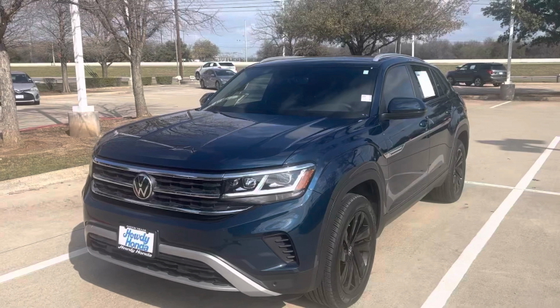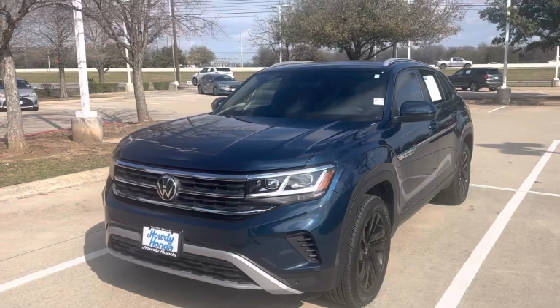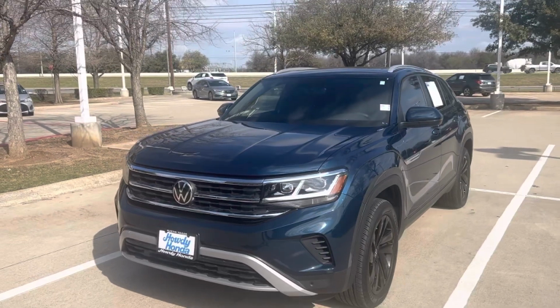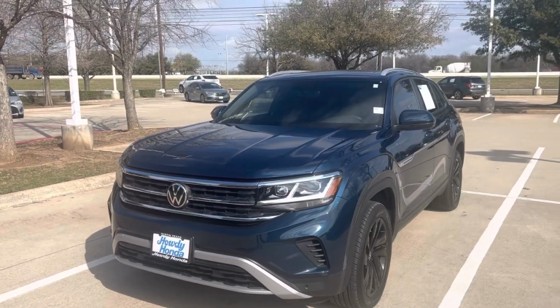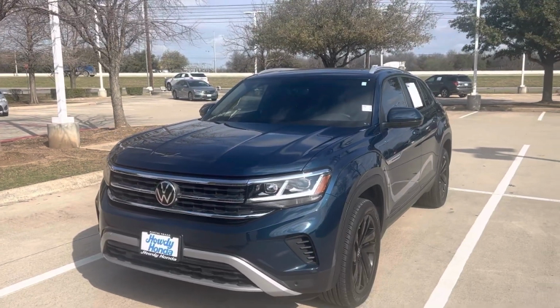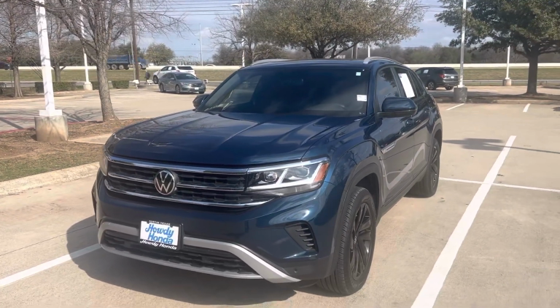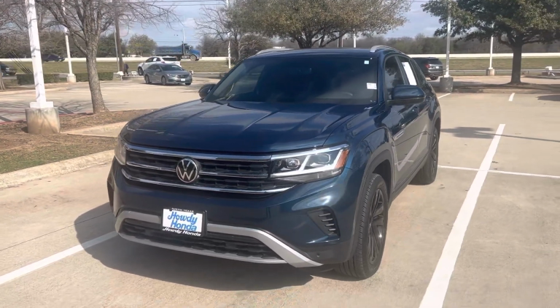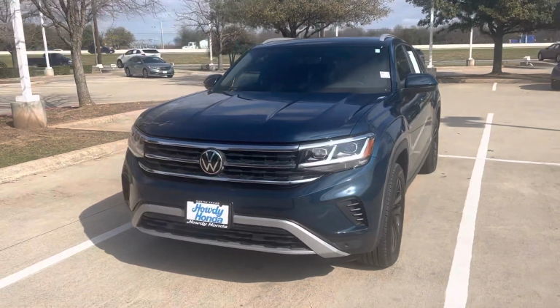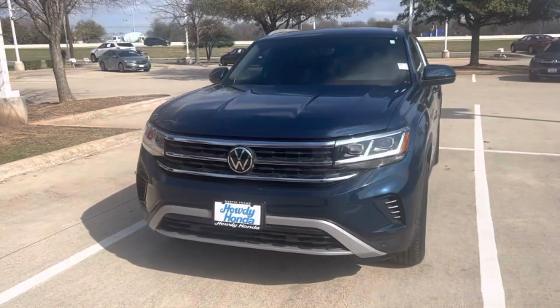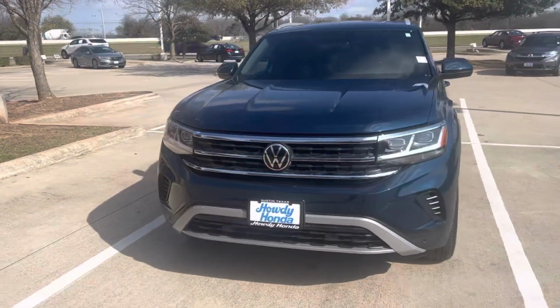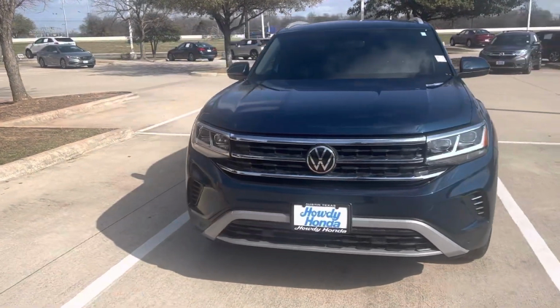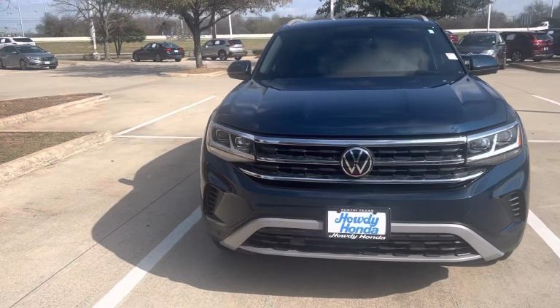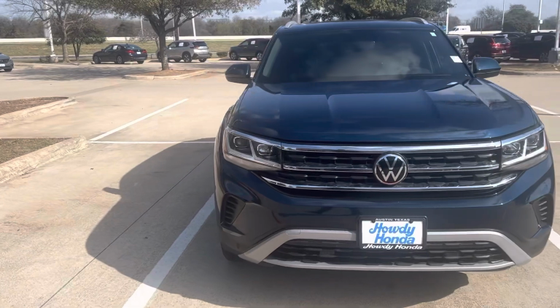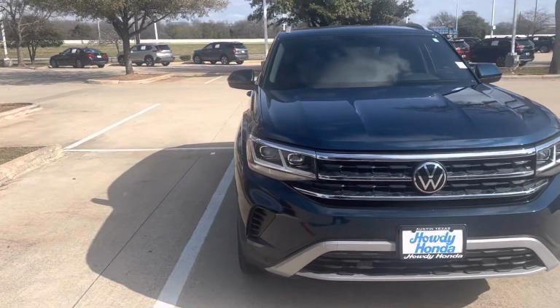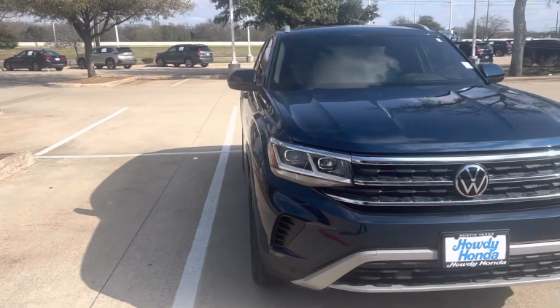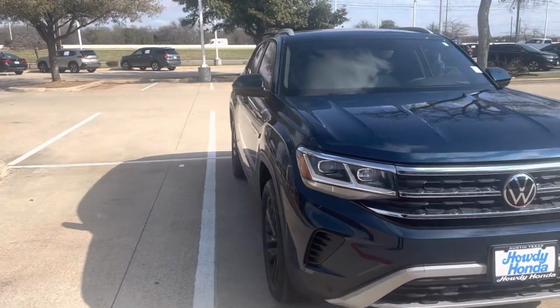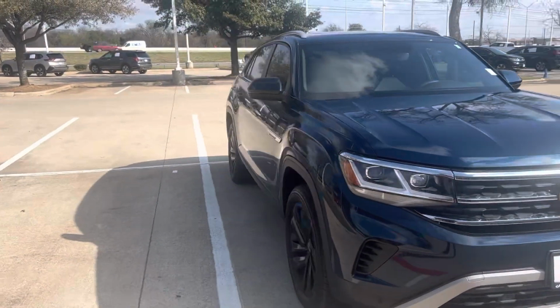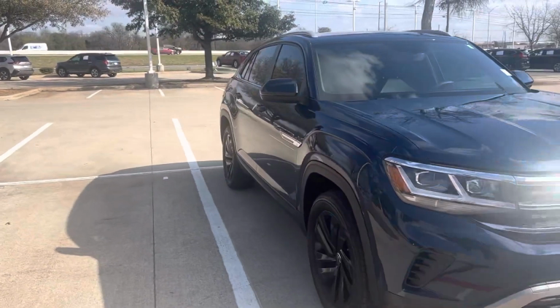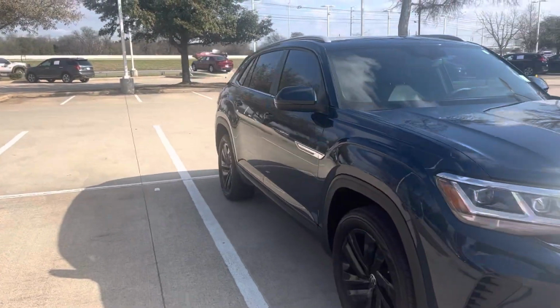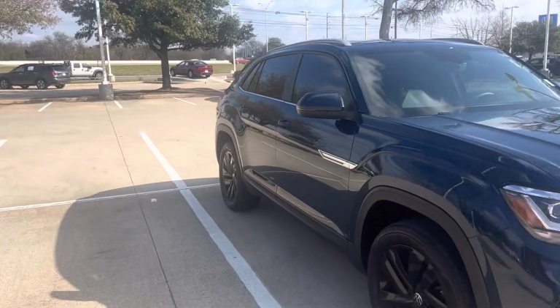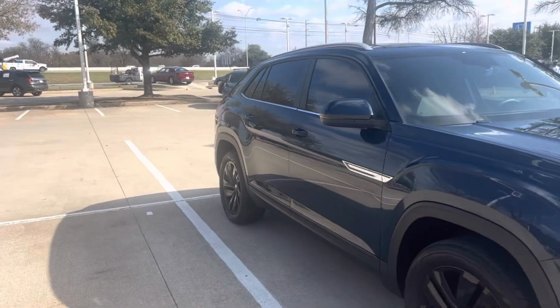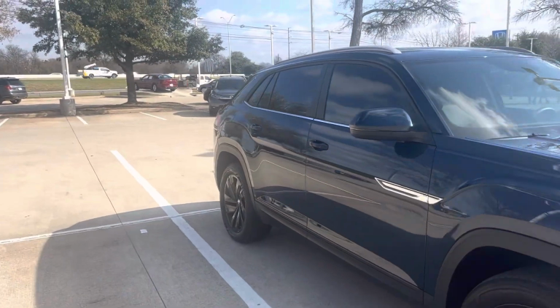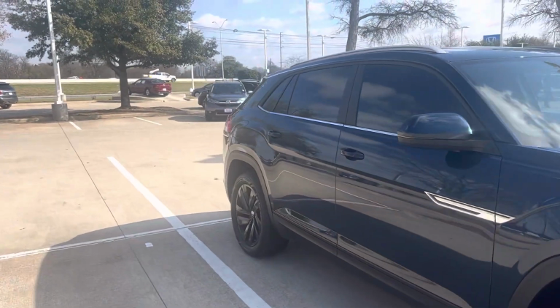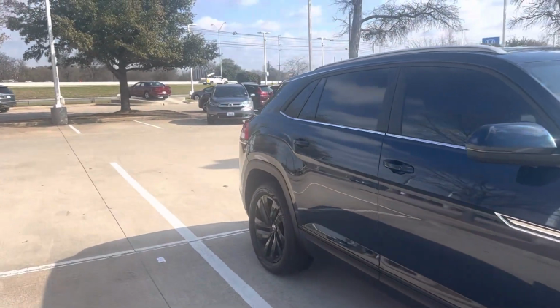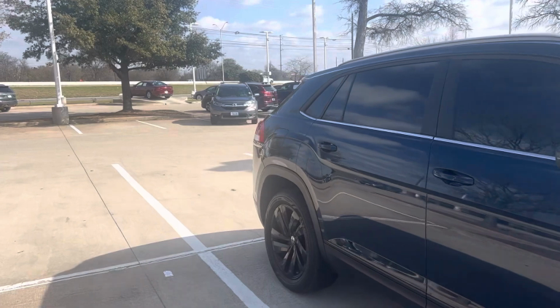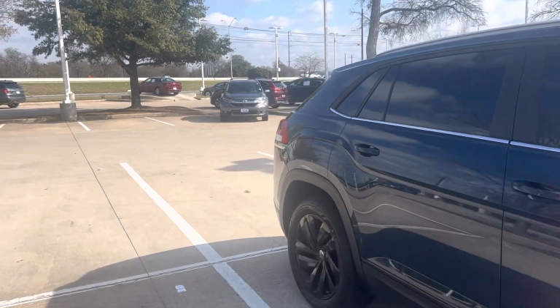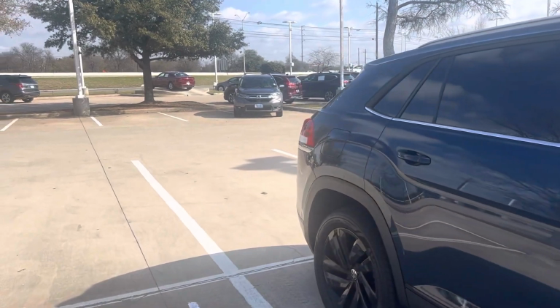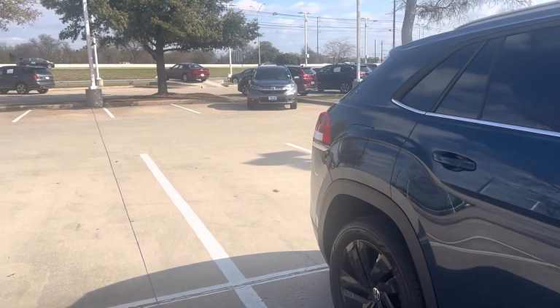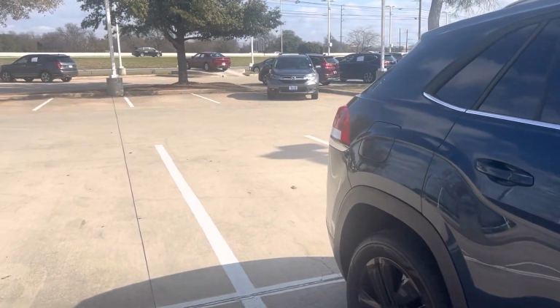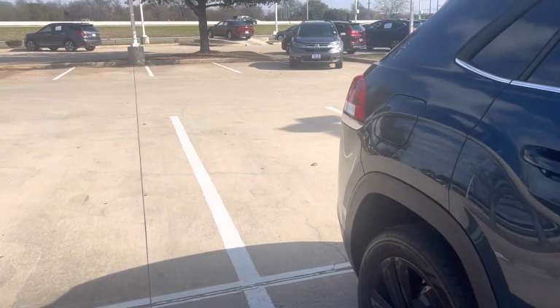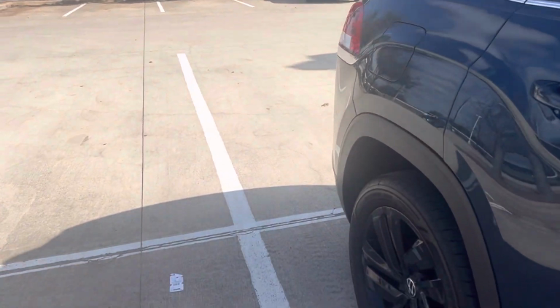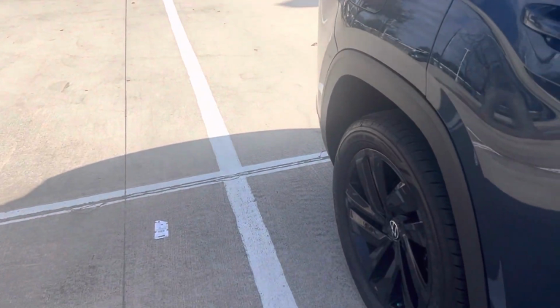Hey there, Thomas here at Howdy Honda. This is the 2022 Volkswagen Atlas Sport Crossport — beautiful vehicle, and it's in great shape.